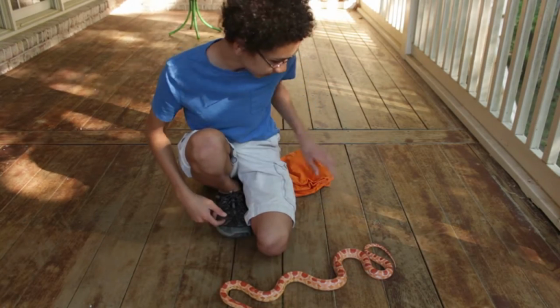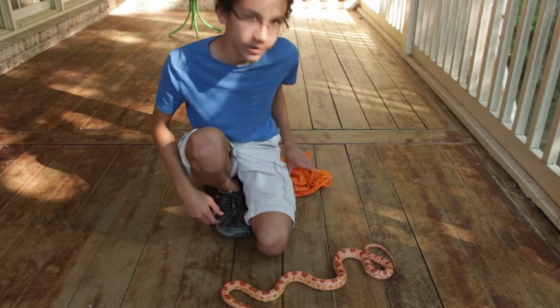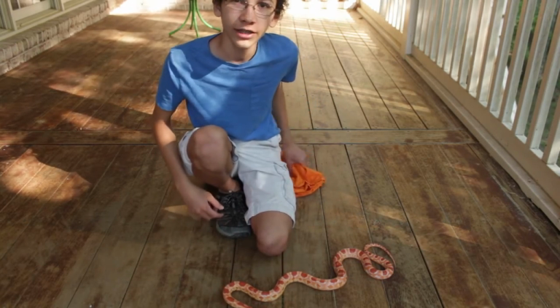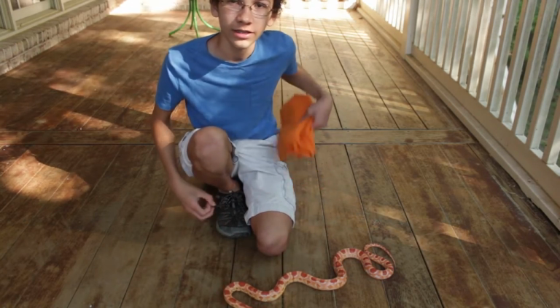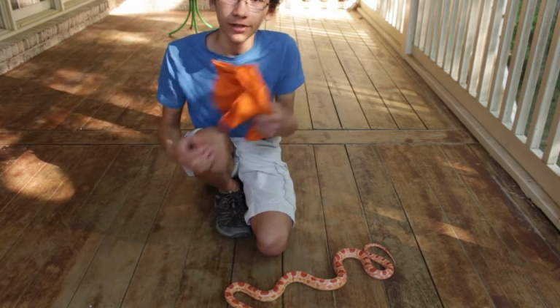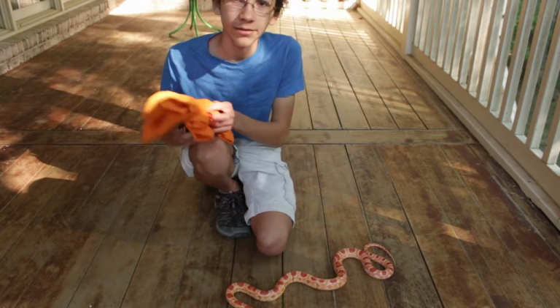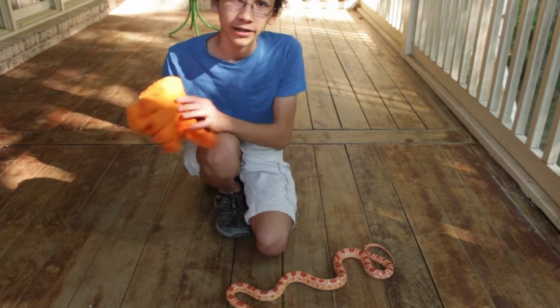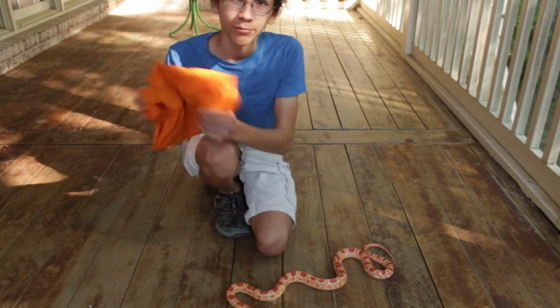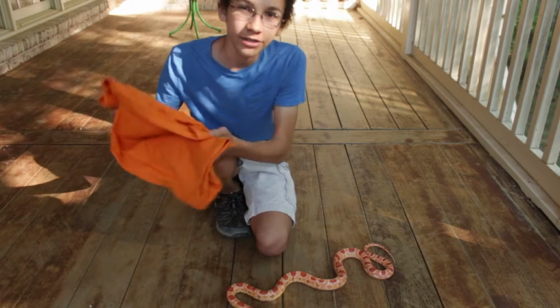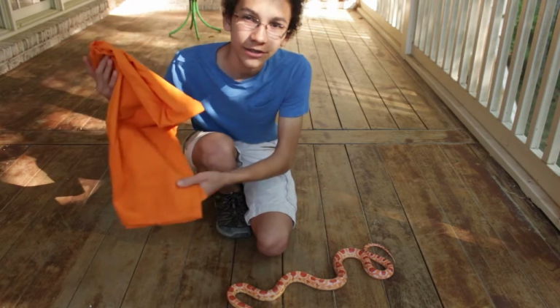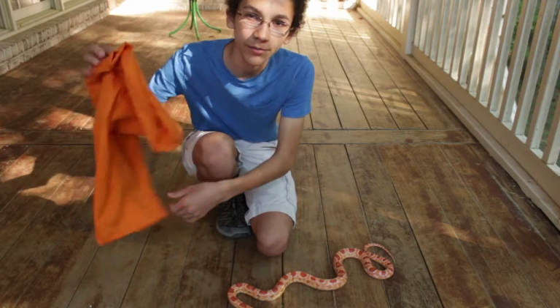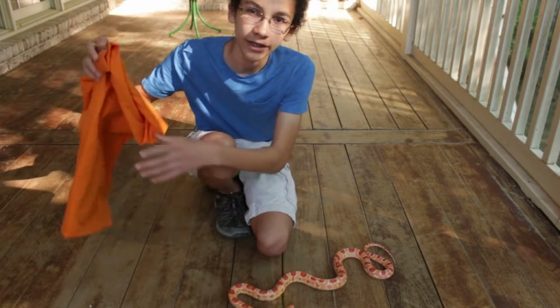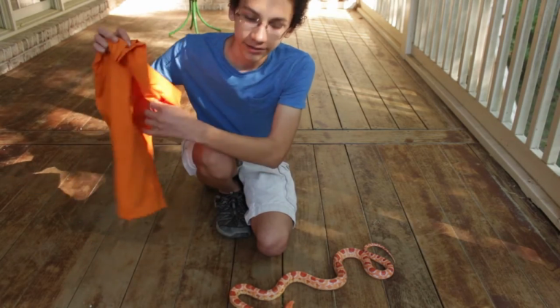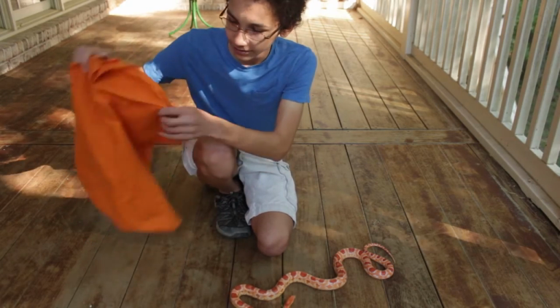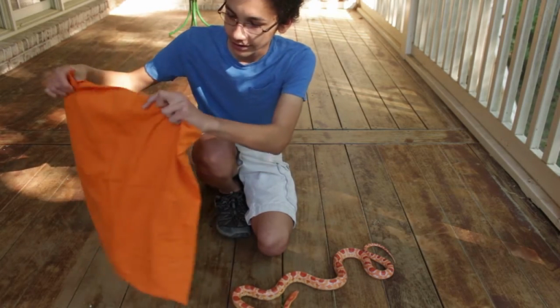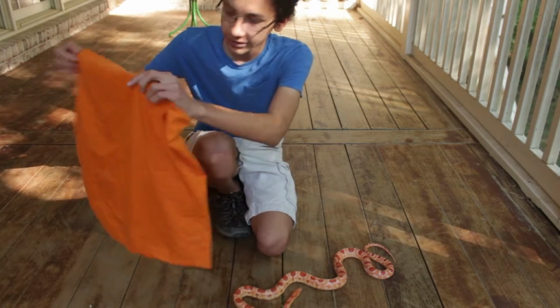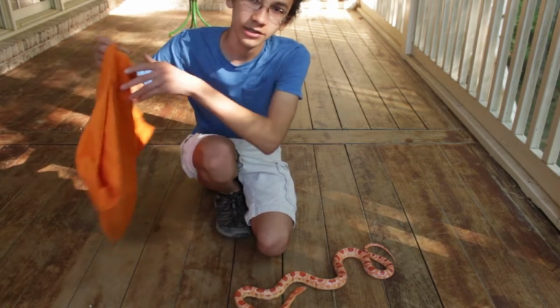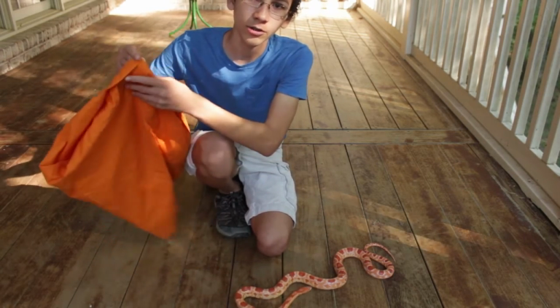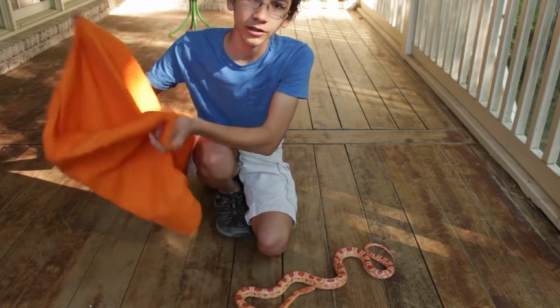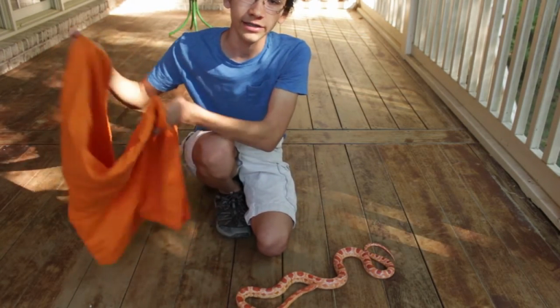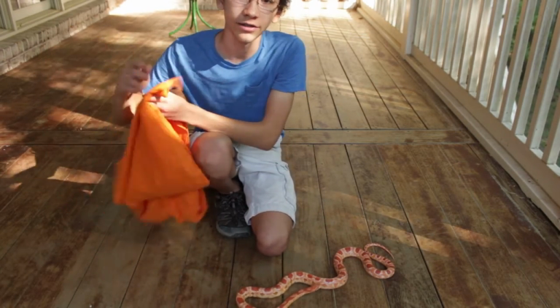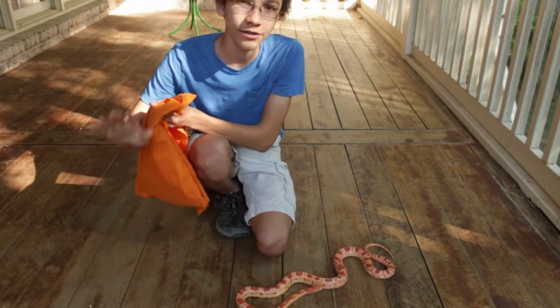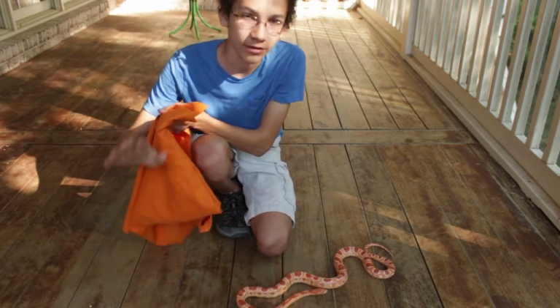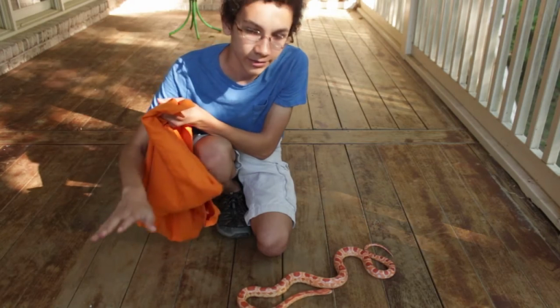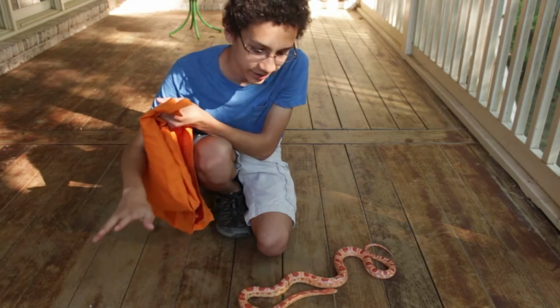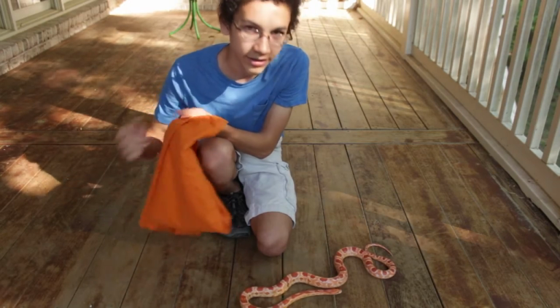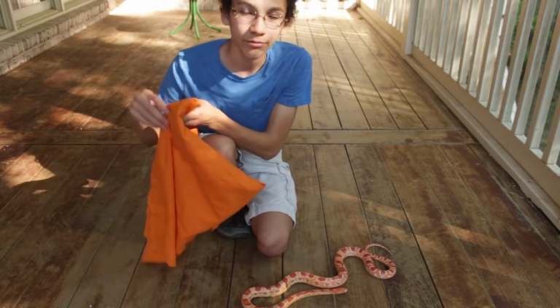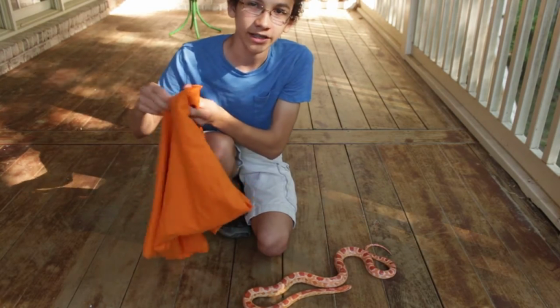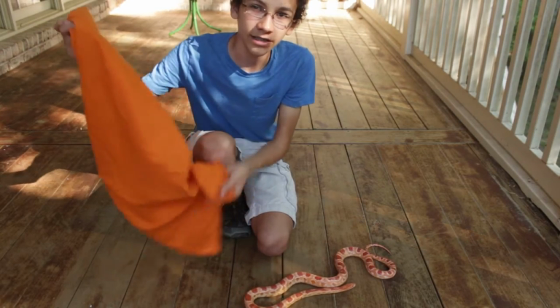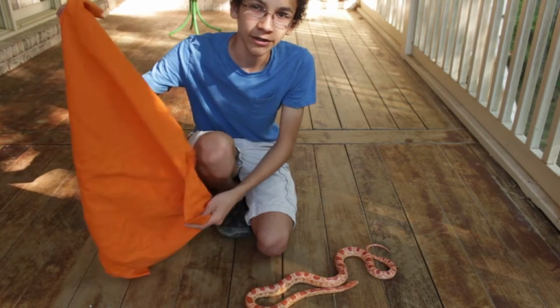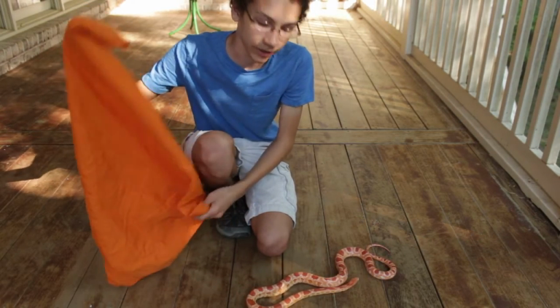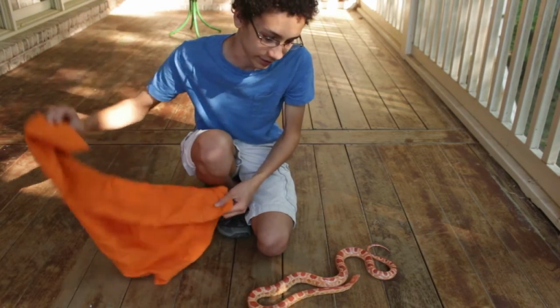The best way to do it is with some sort of snake bag, but I actually just use a pillowcase. This is just a normal pillowcase. Do not do this with venomous snakes because they can easily bite through the pillowcase.